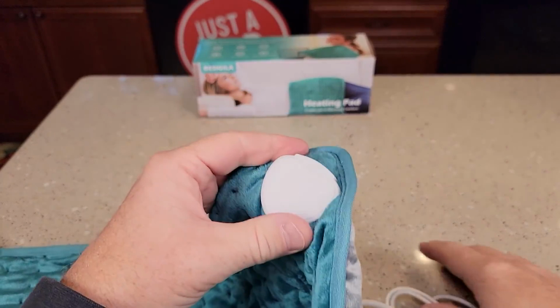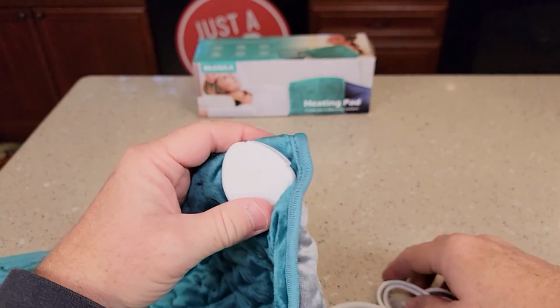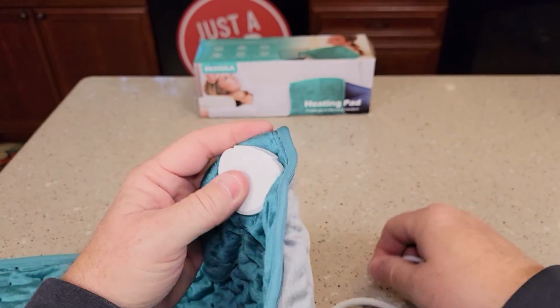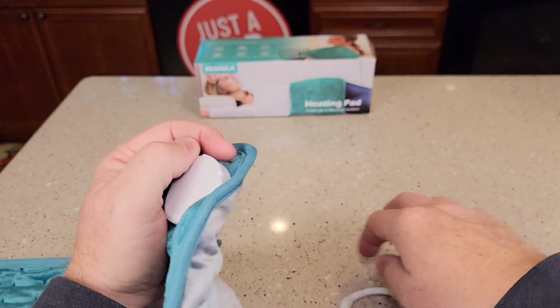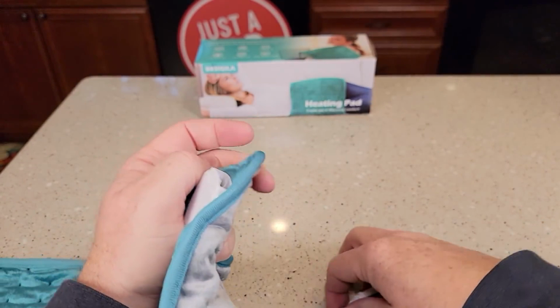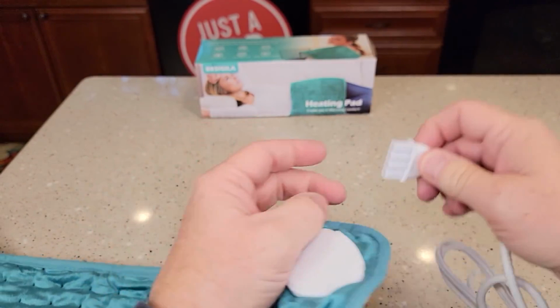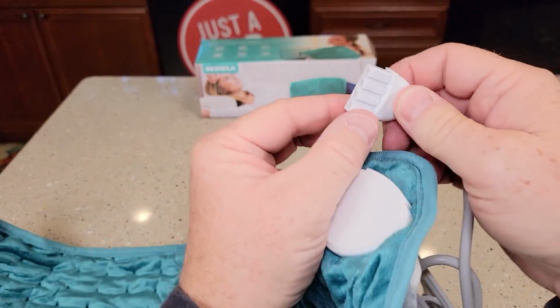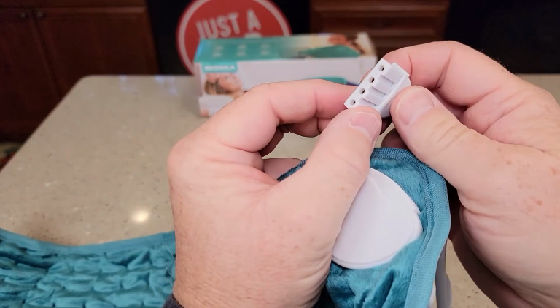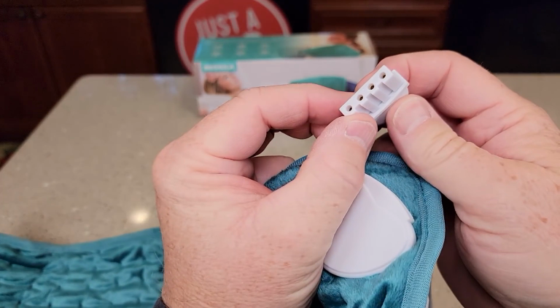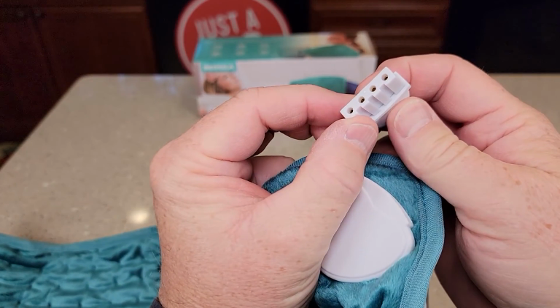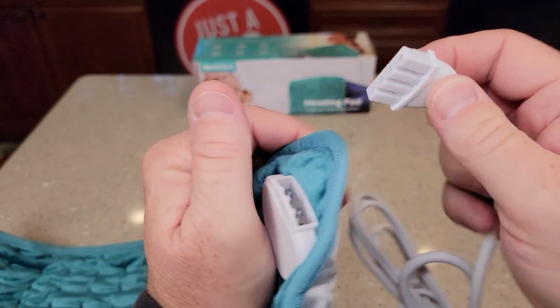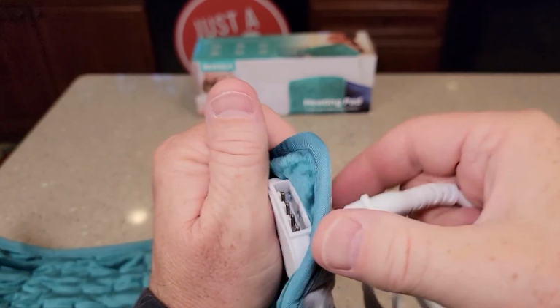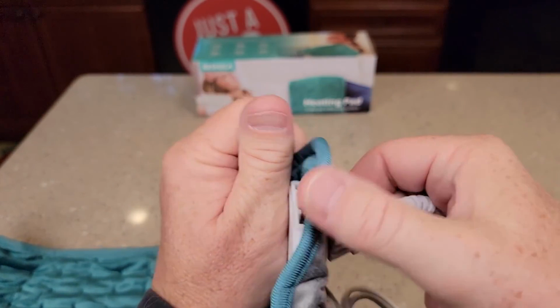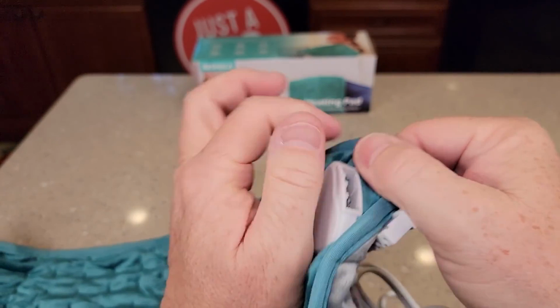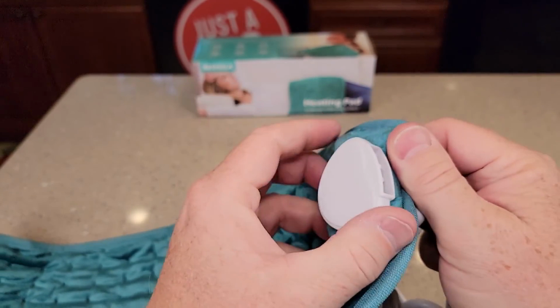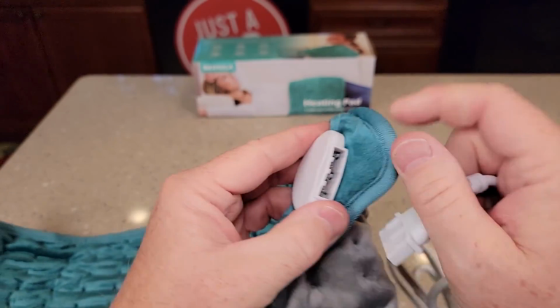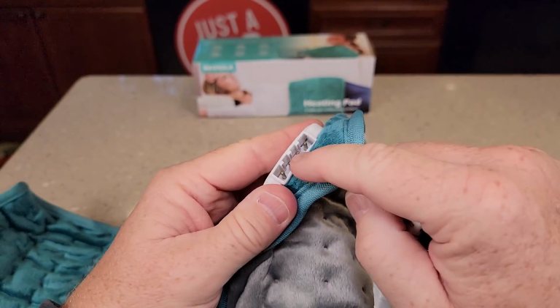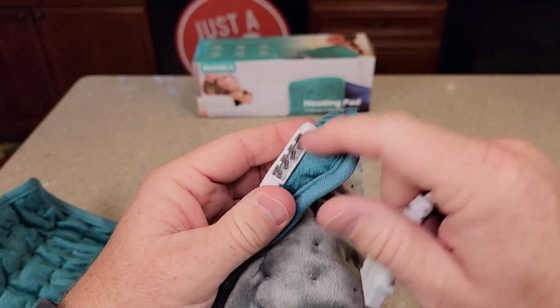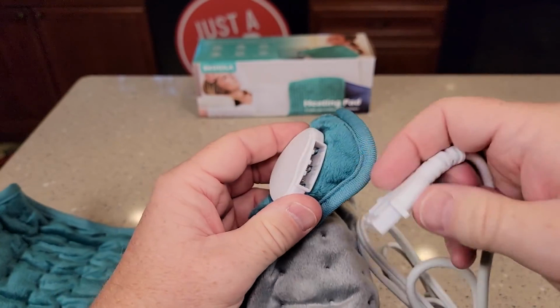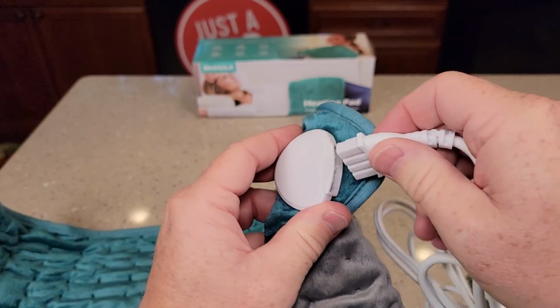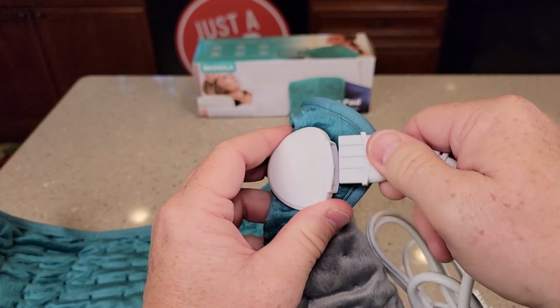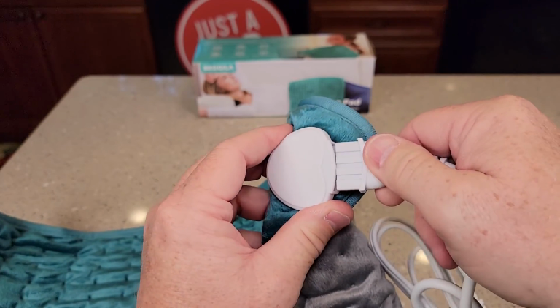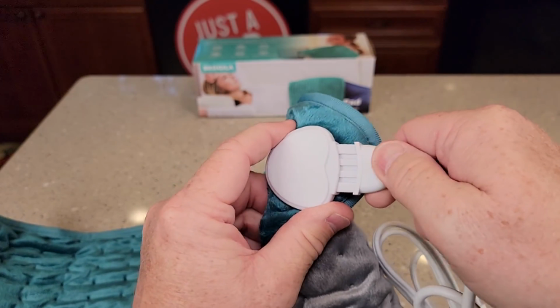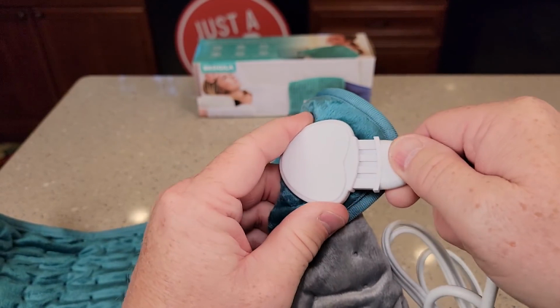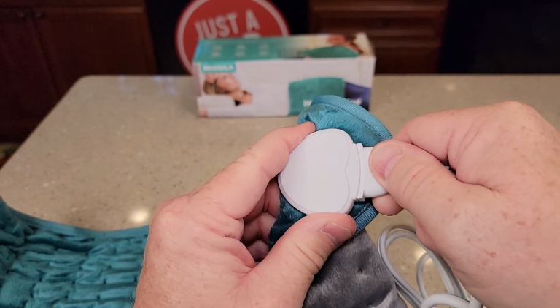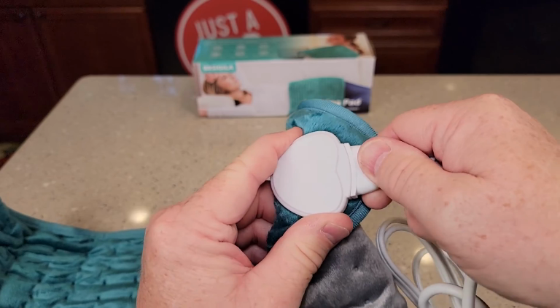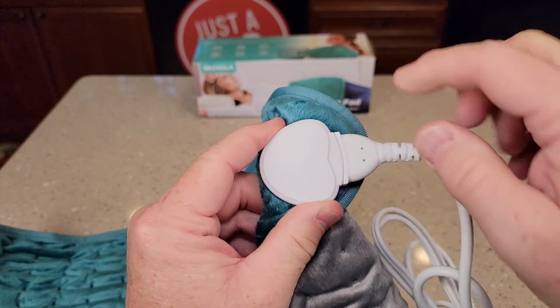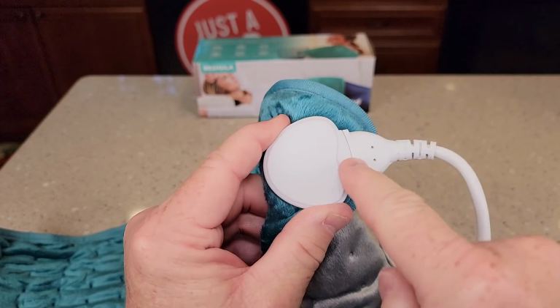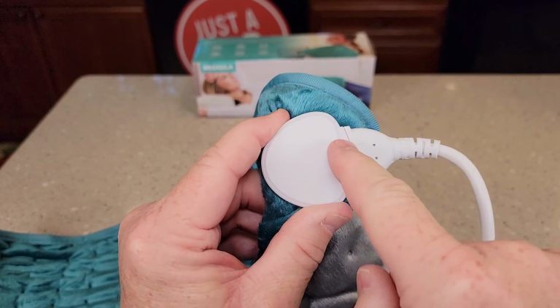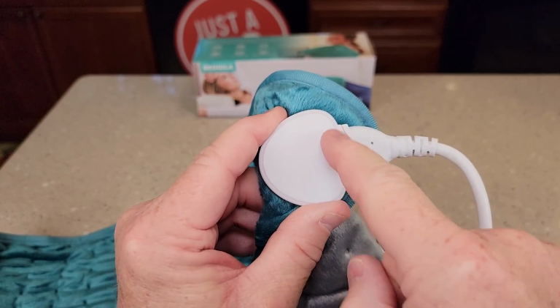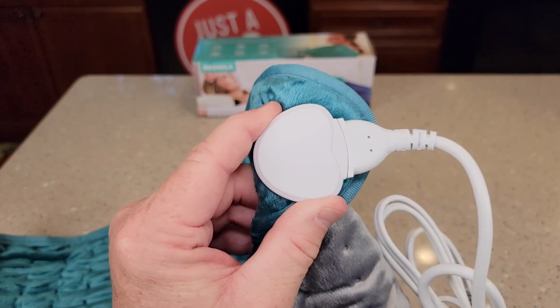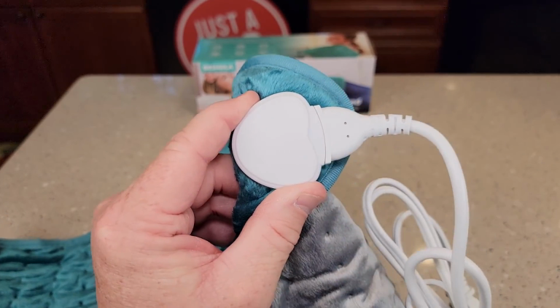Now to plug the connector back in, there's these three grooves. Those go towards the top. You're going to line those grooves up, then it'll snap right on. Make sure it's all the way seated.